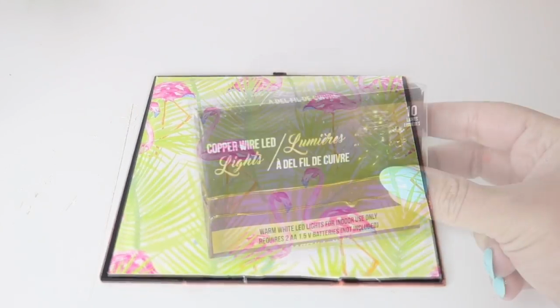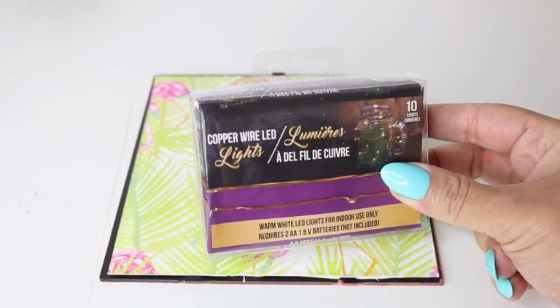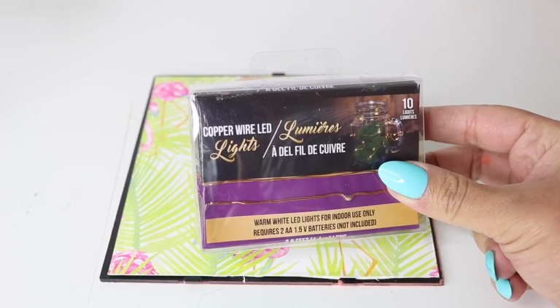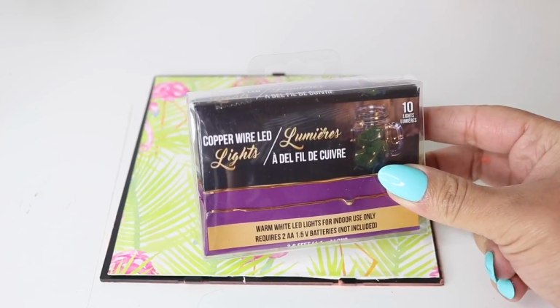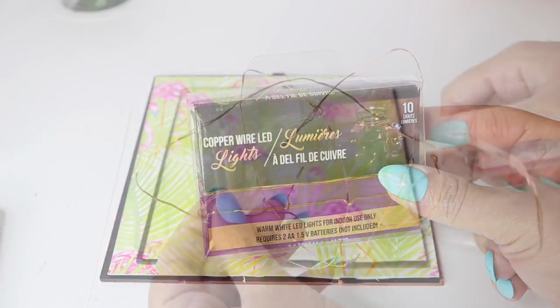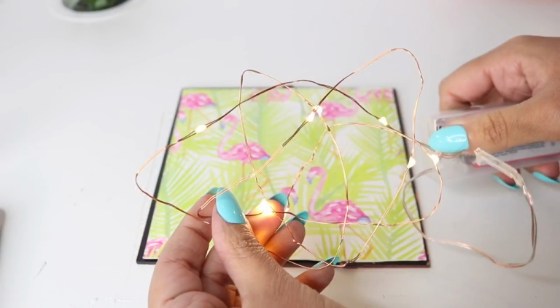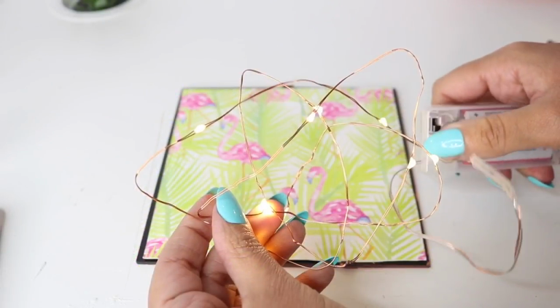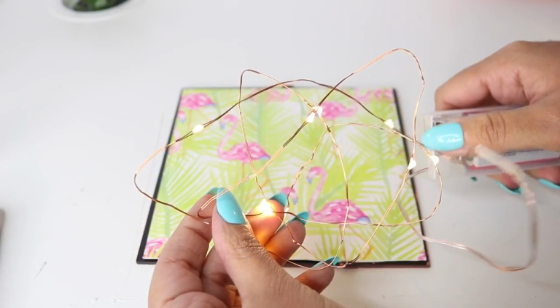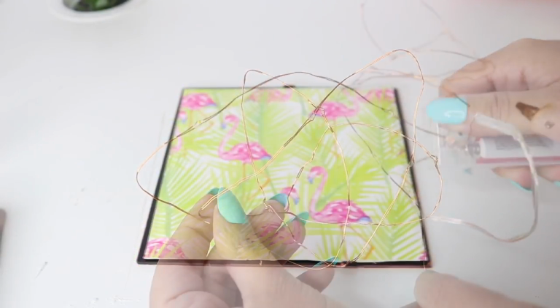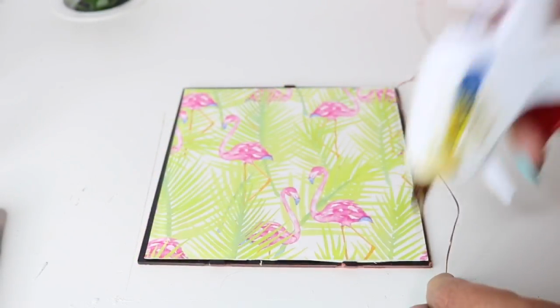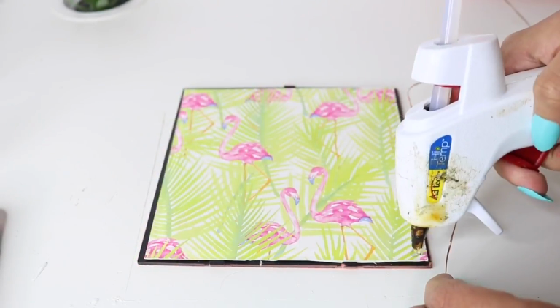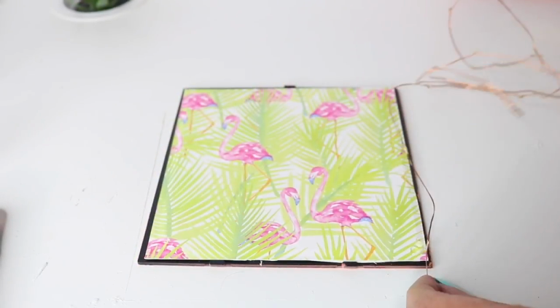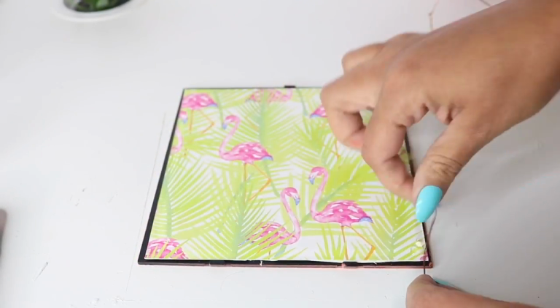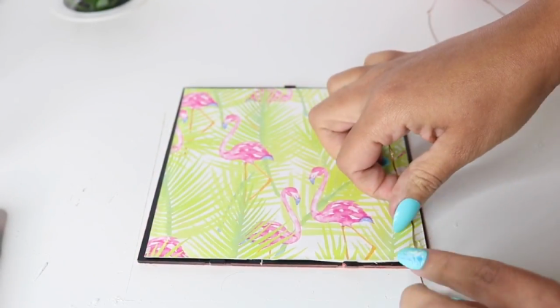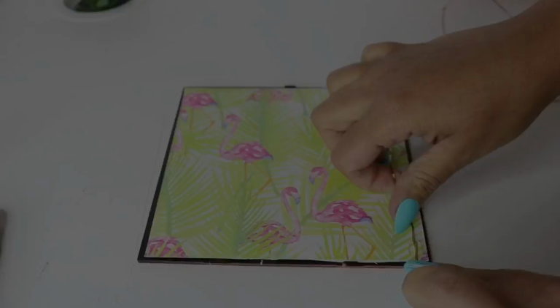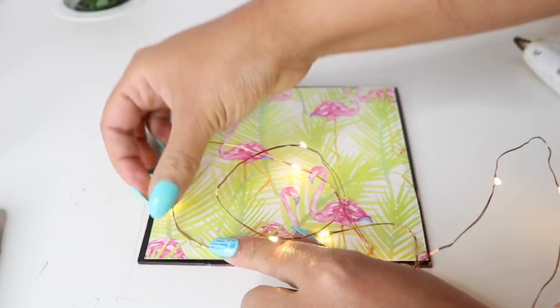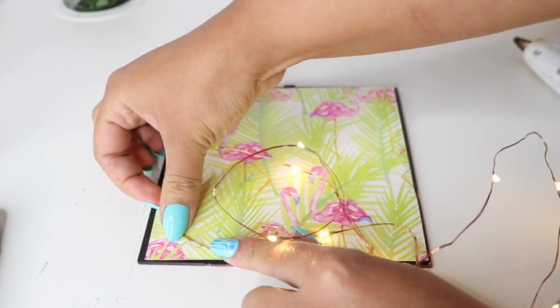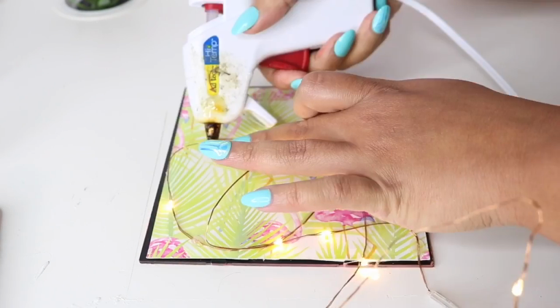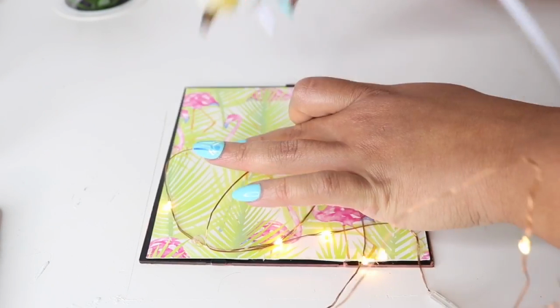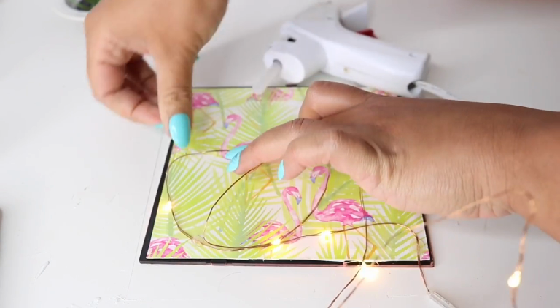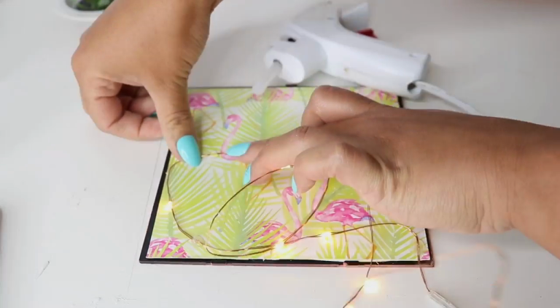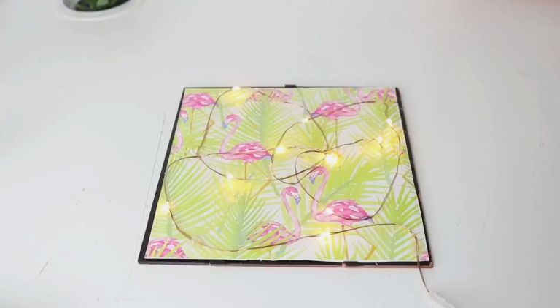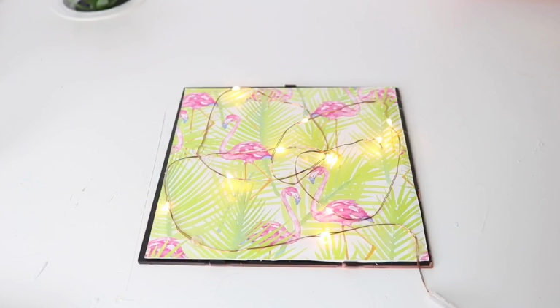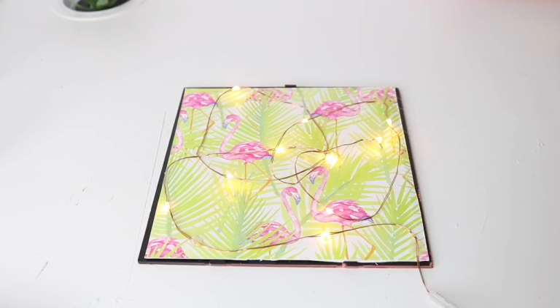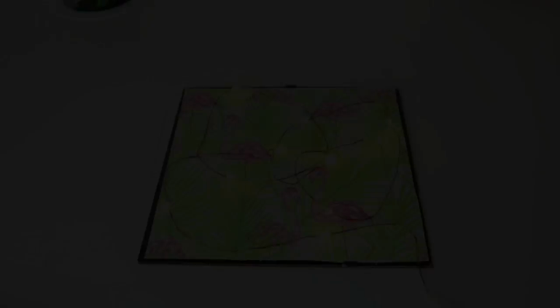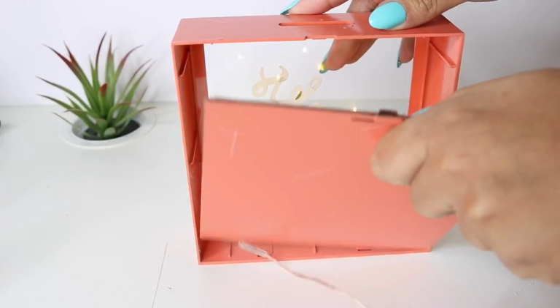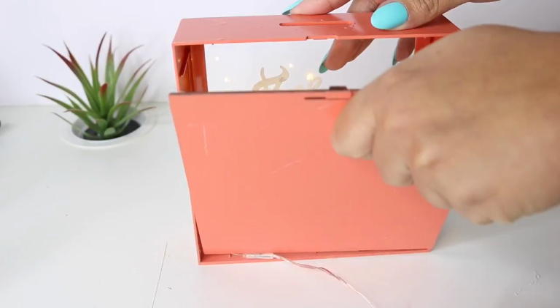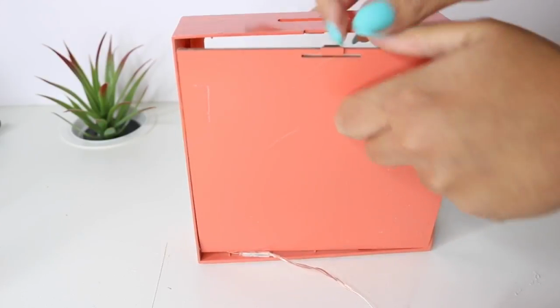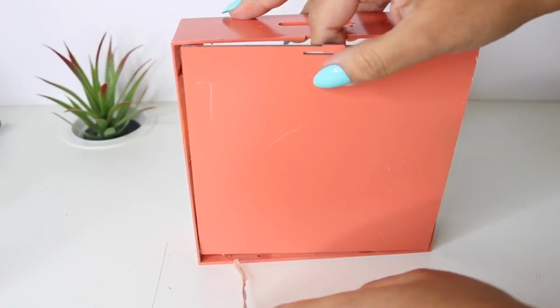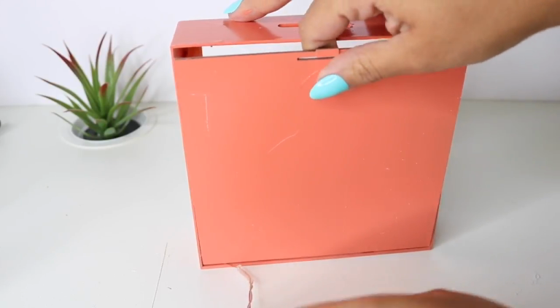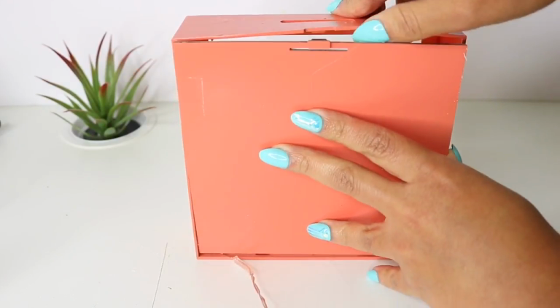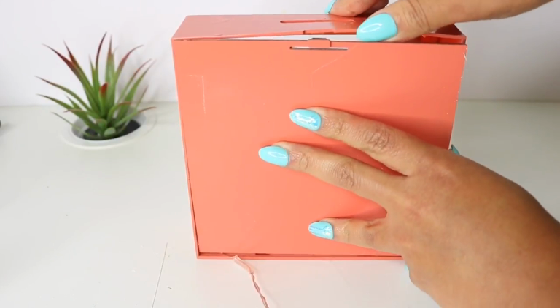I wanted to add these Dollar Tree copper lights, so I added little bits of glue just to keep them in place, because once you put money in there, I didn't want them all falling to the bottom. And then I reassembled the back side.